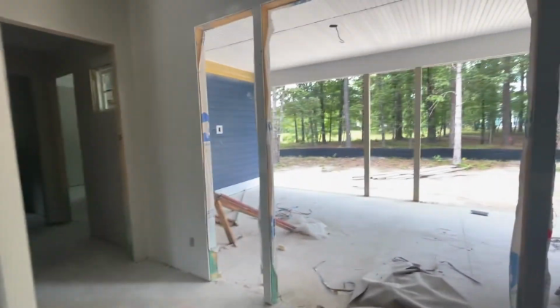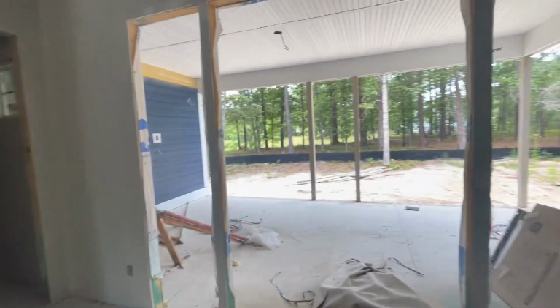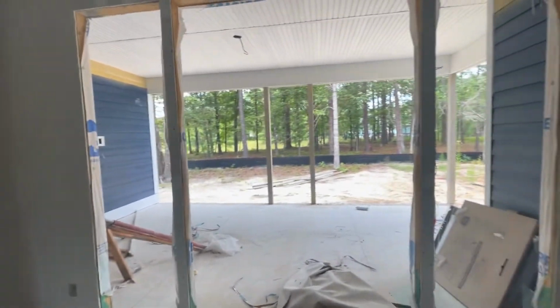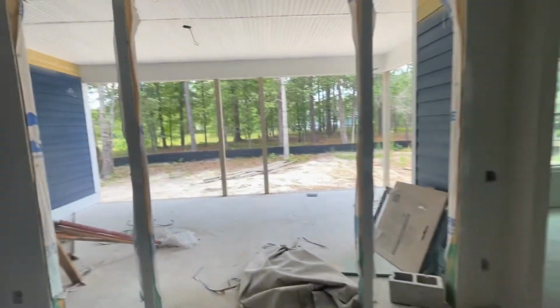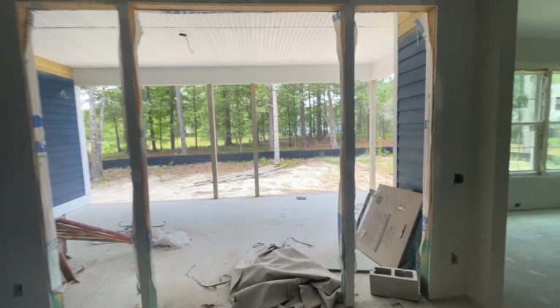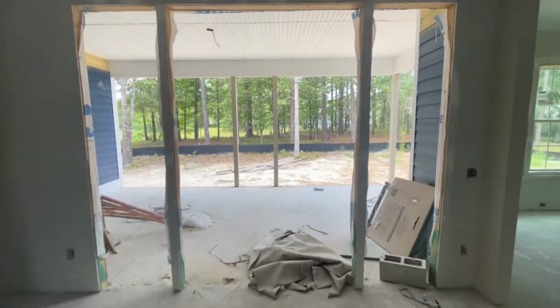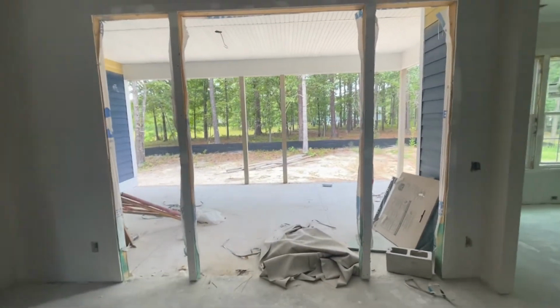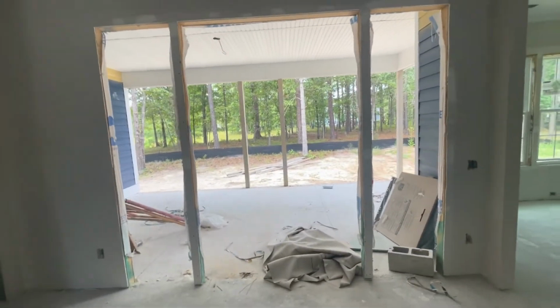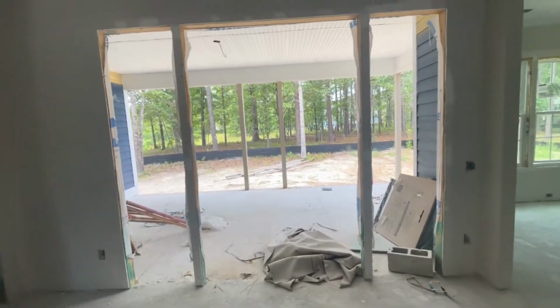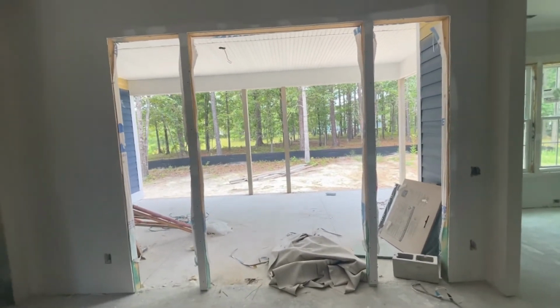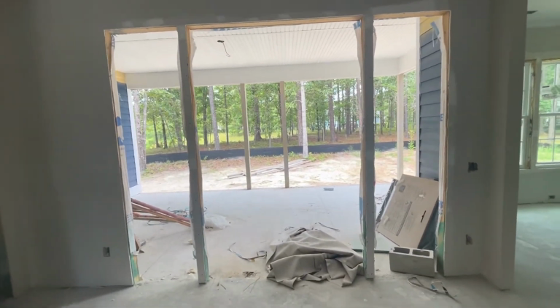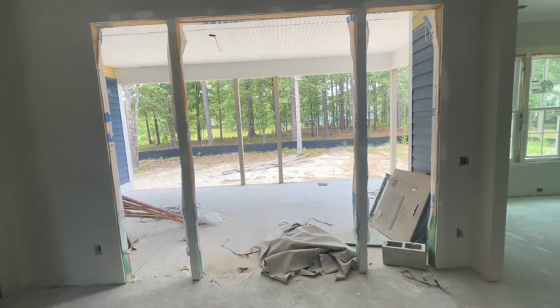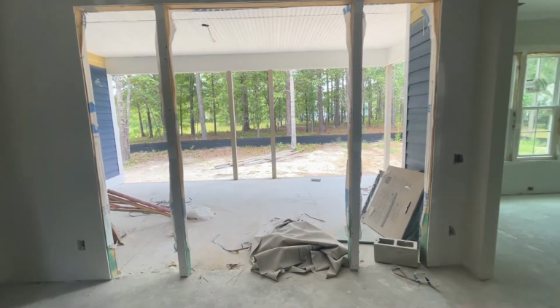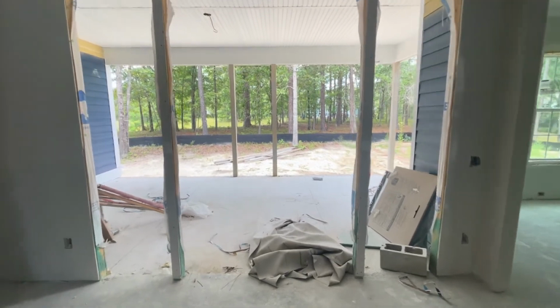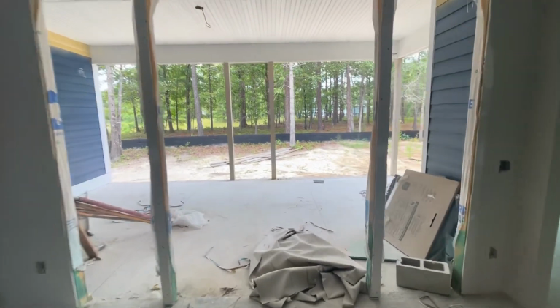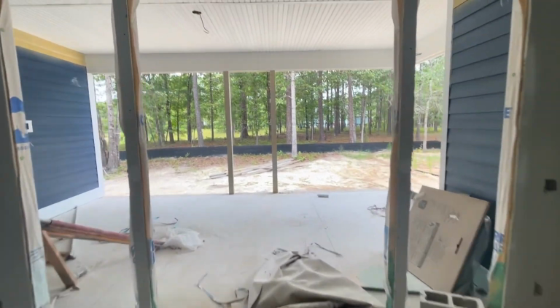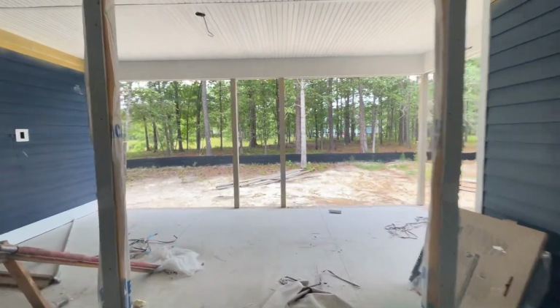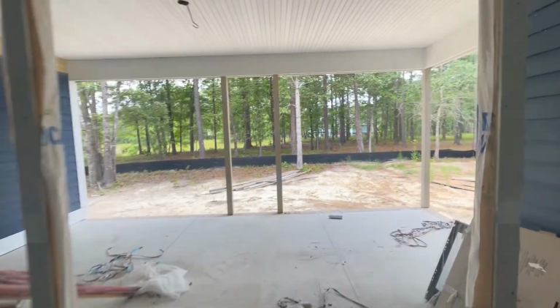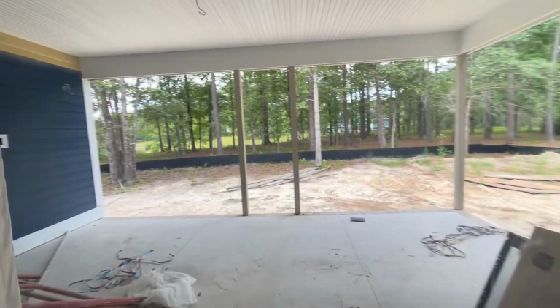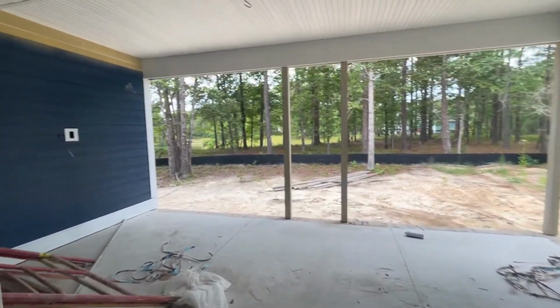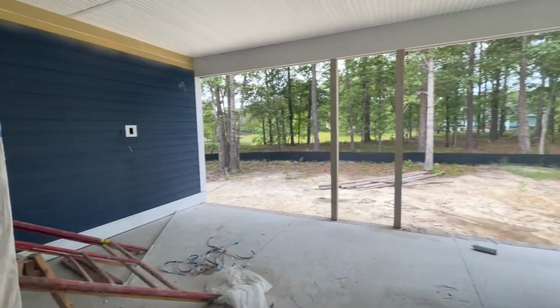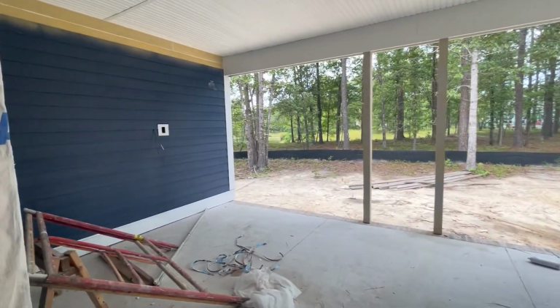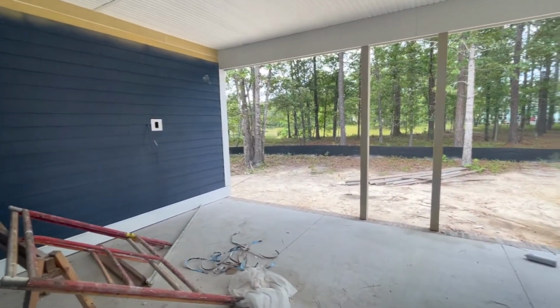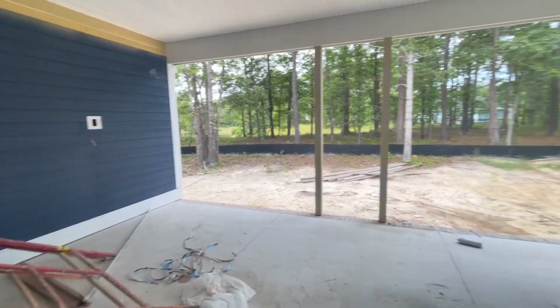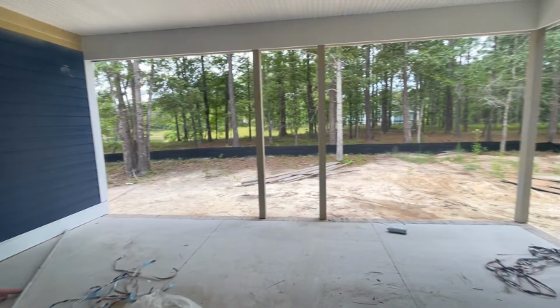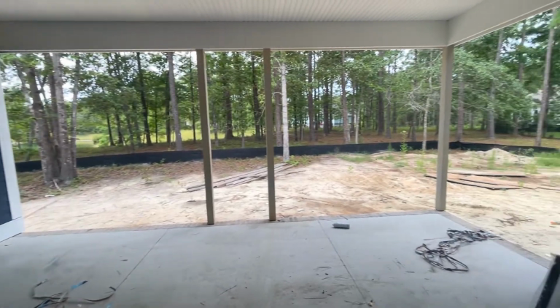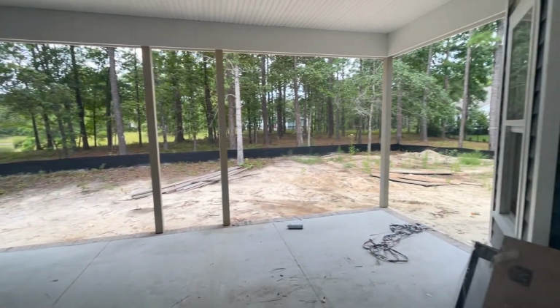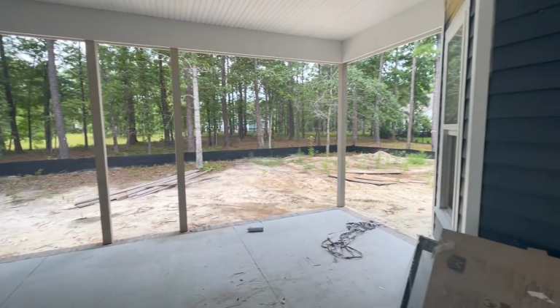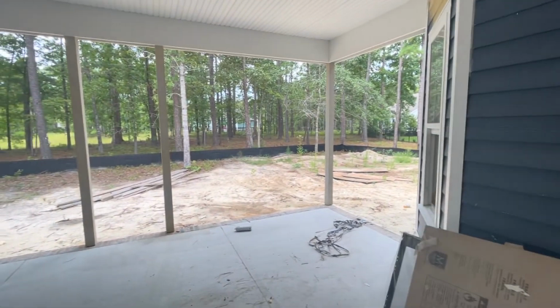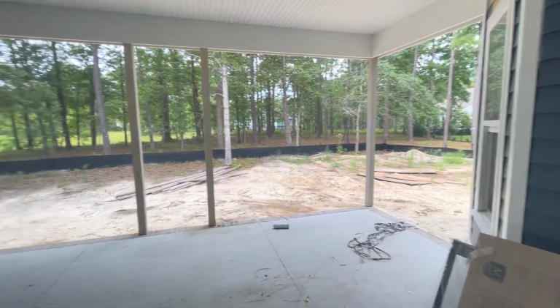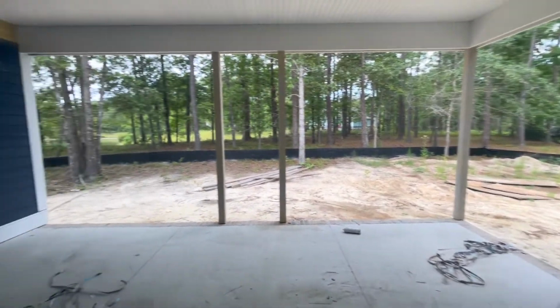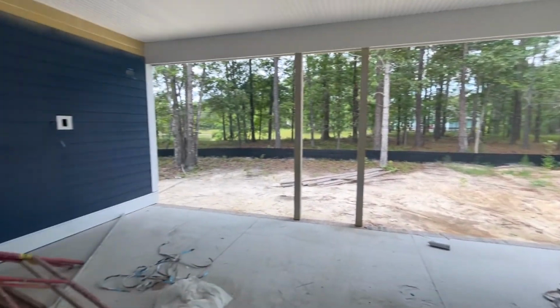And this is the screened-in back porch, which is going to be phenomenal. It's a huge size — one of our largest here. Love their outdoor color; you can see it's navy blue.